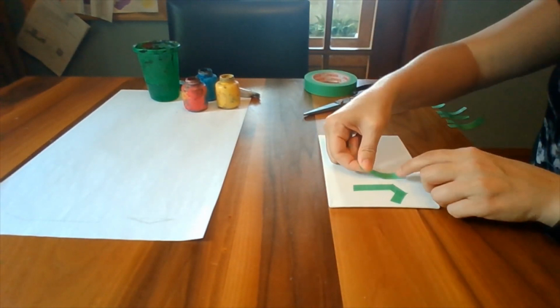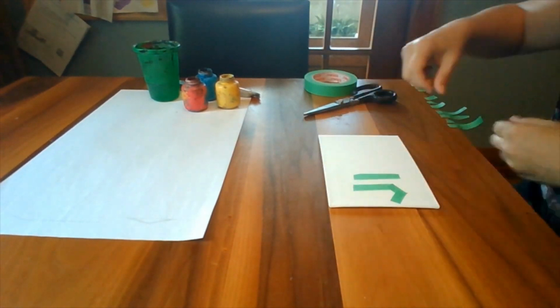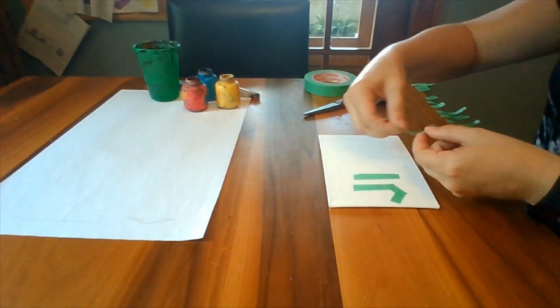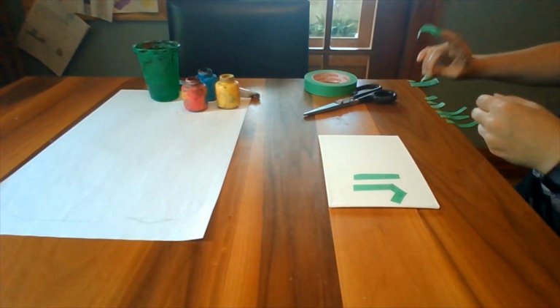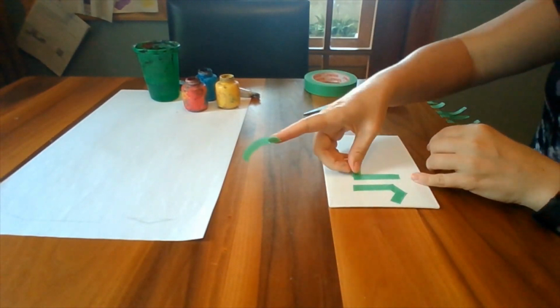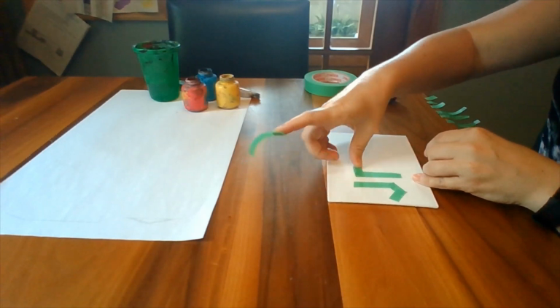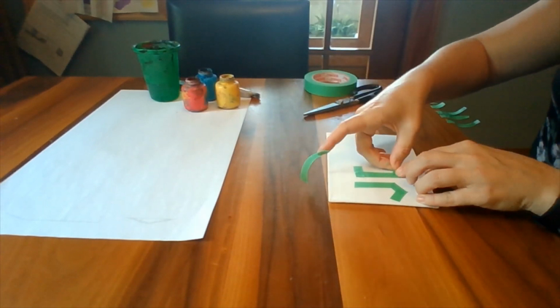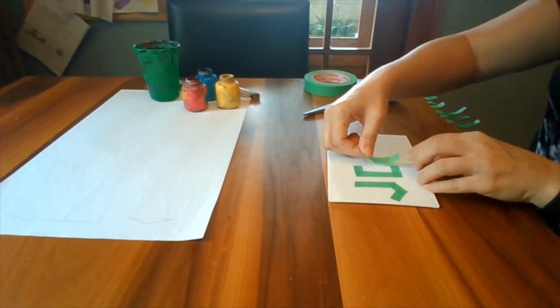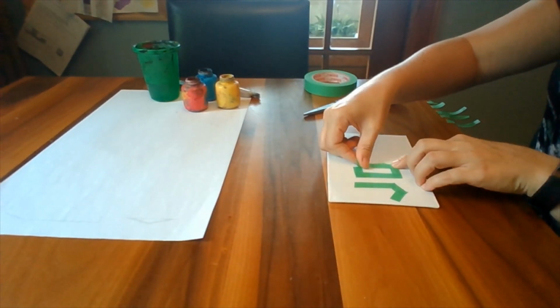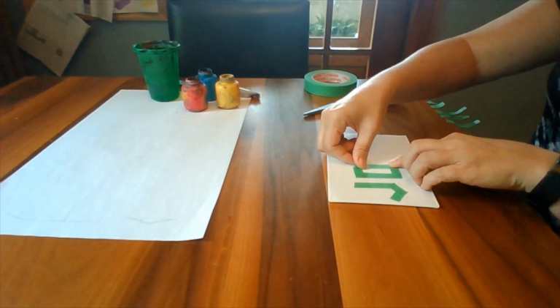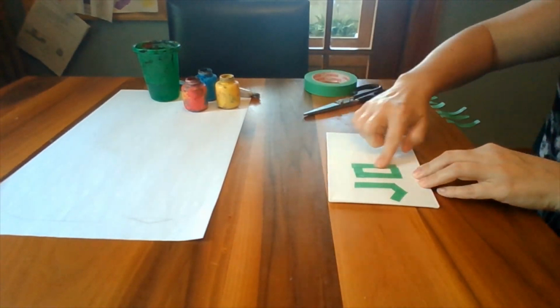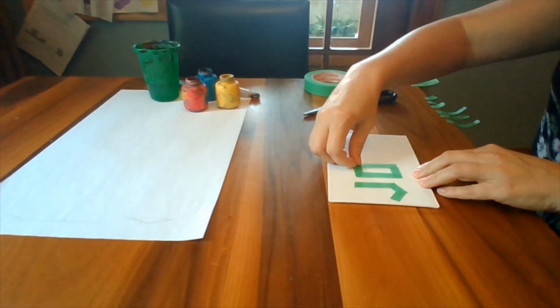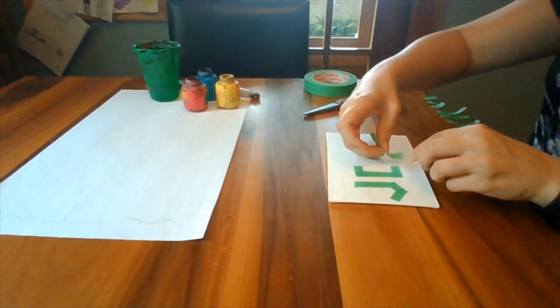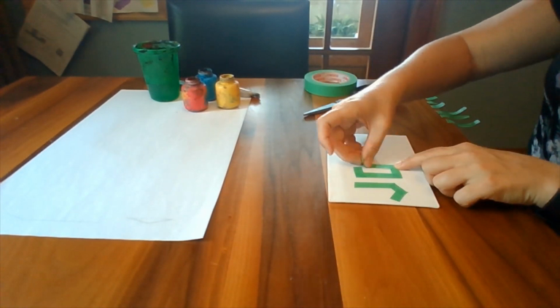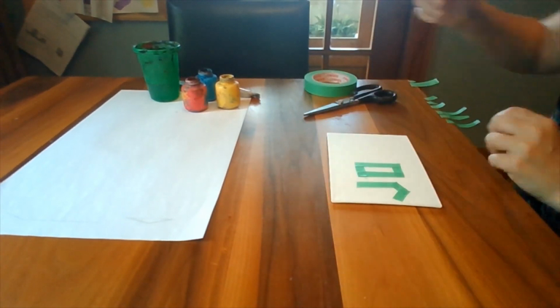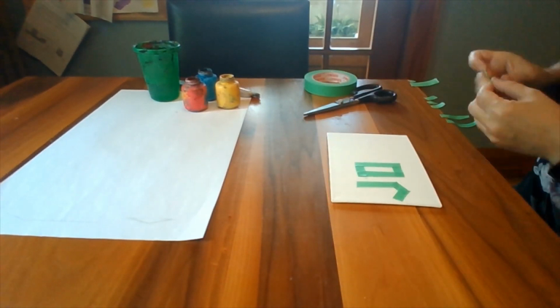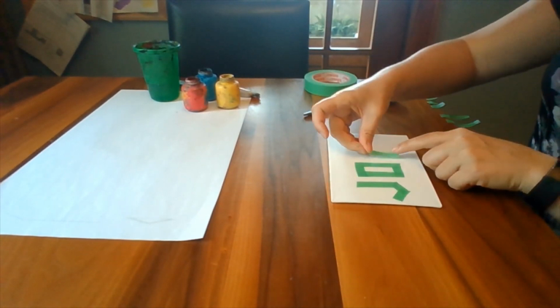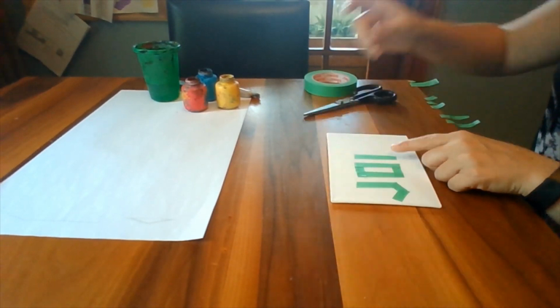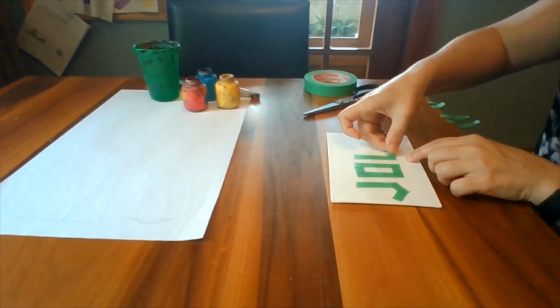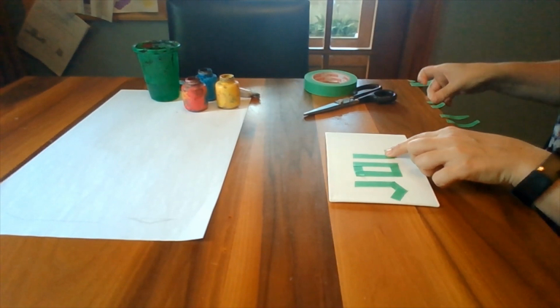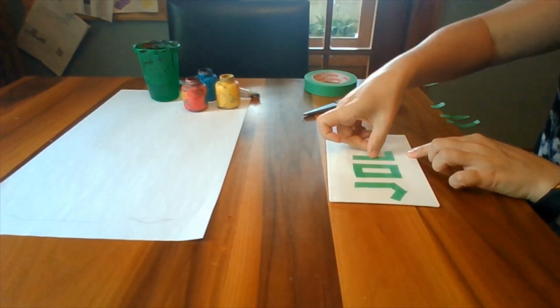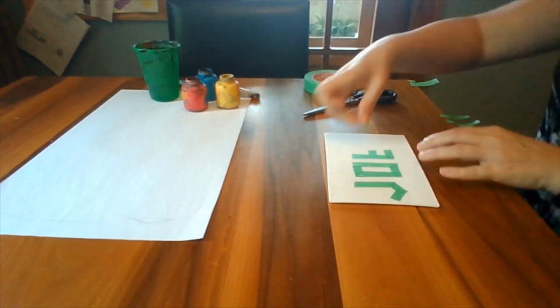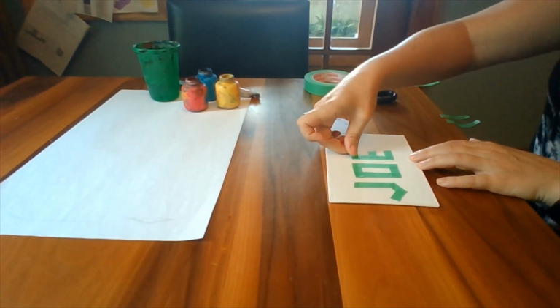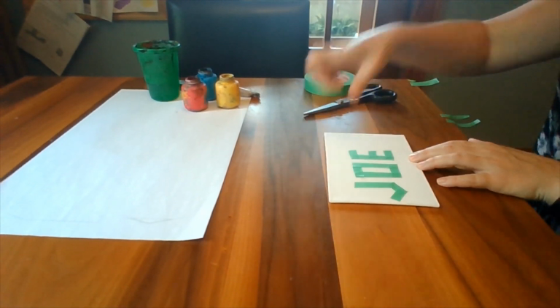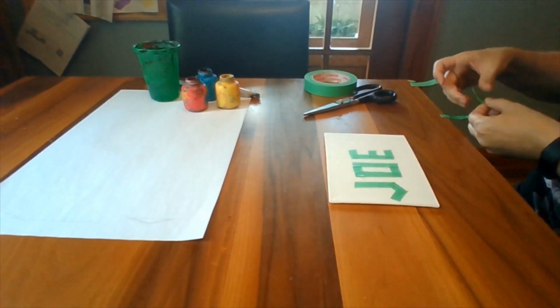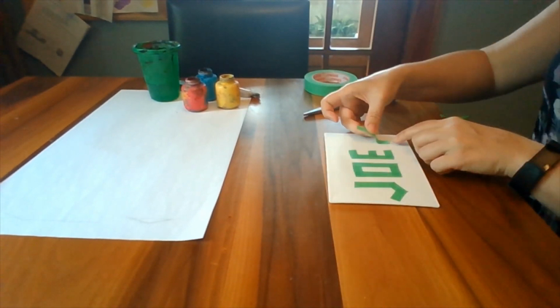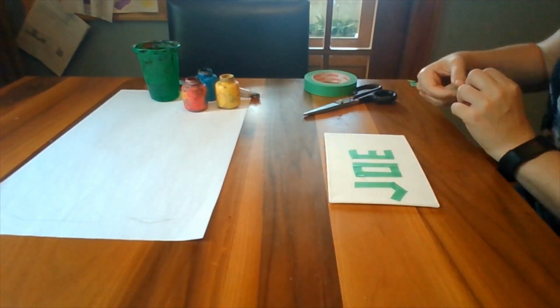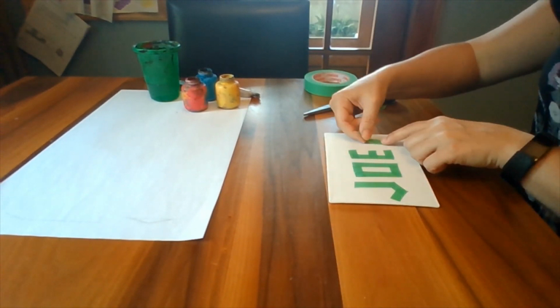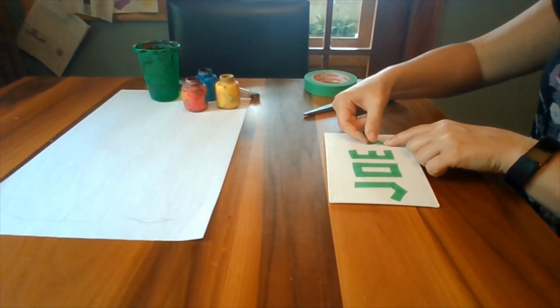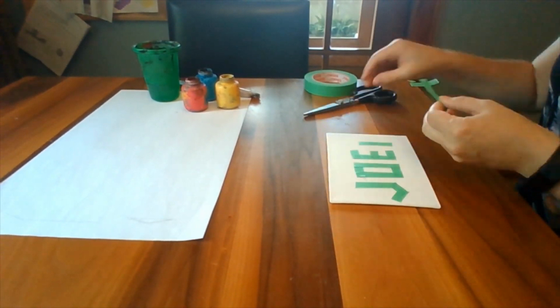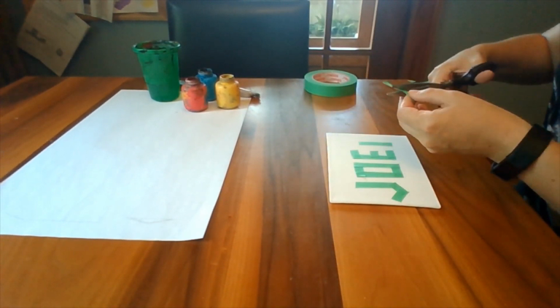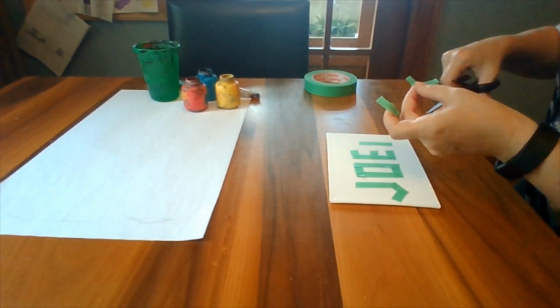For my art I'm going to use a name, but you could do any image or even a geometrical pattern. Just remember that wherever there is tape, that part will stay white.